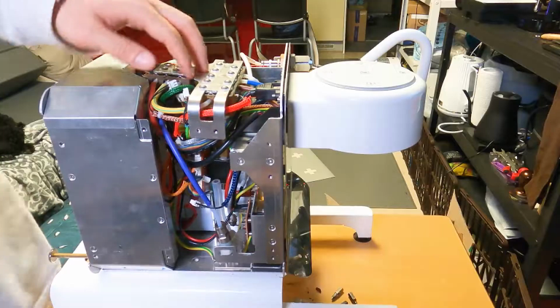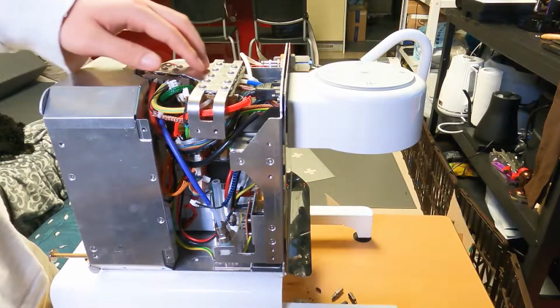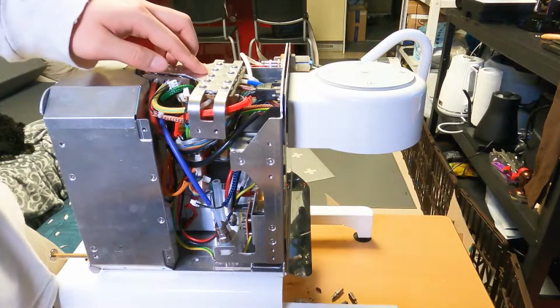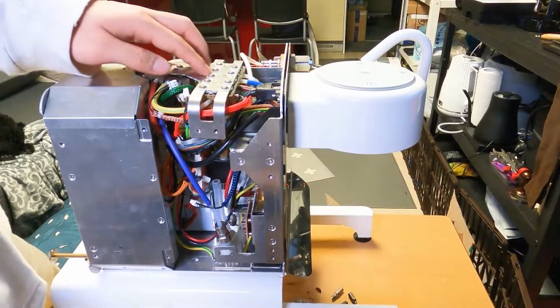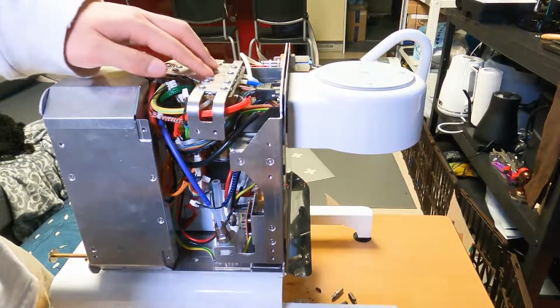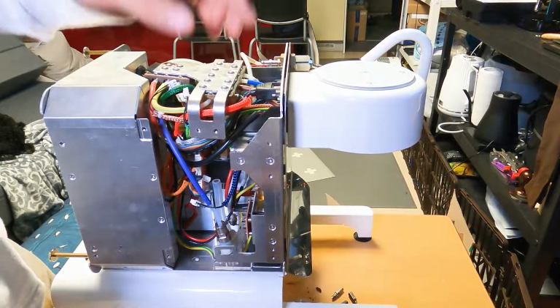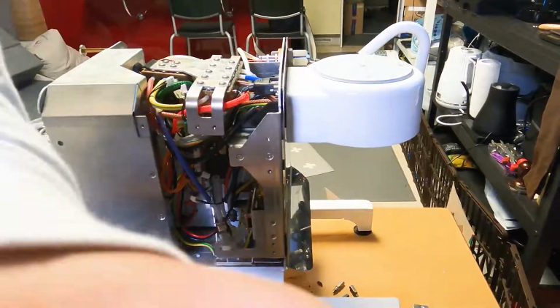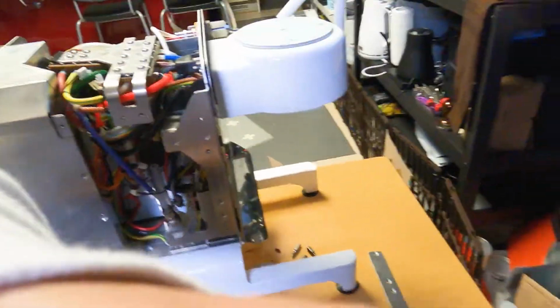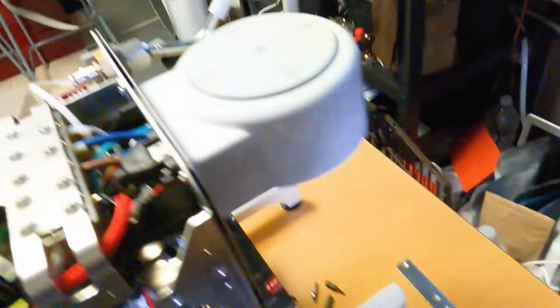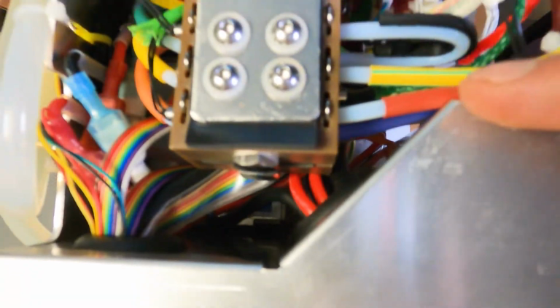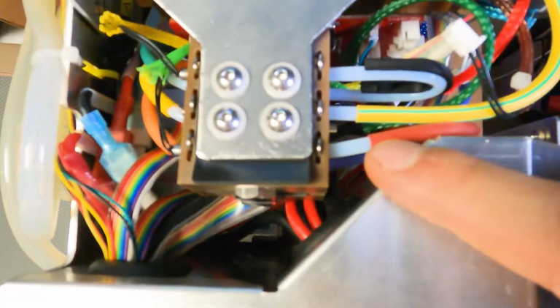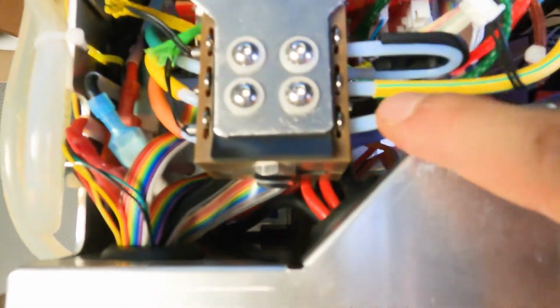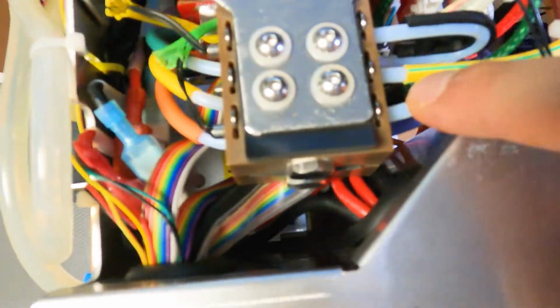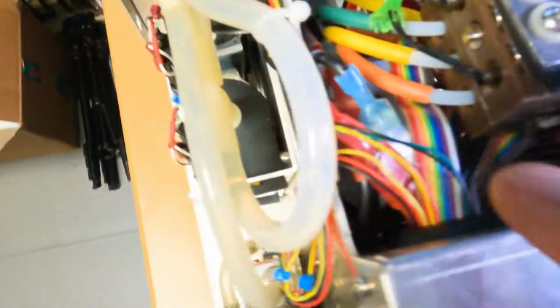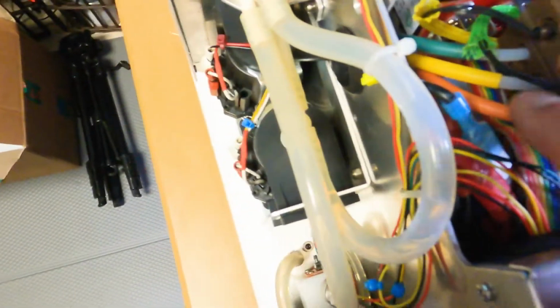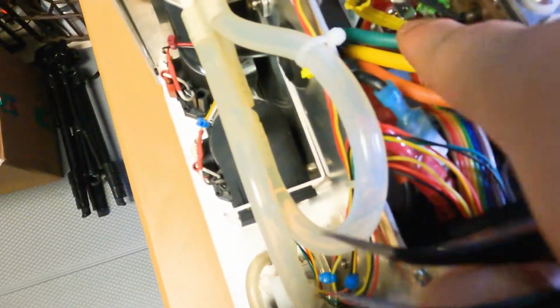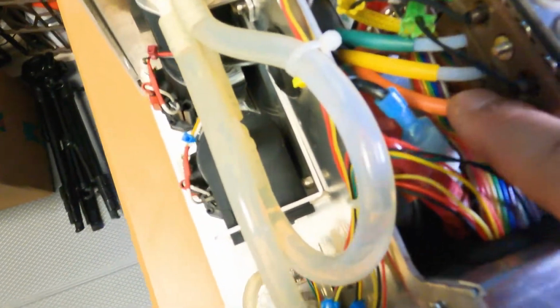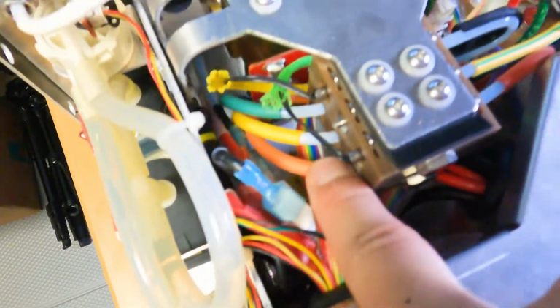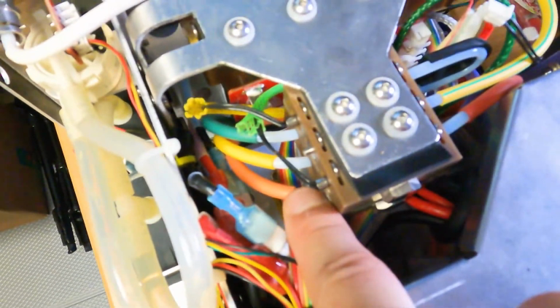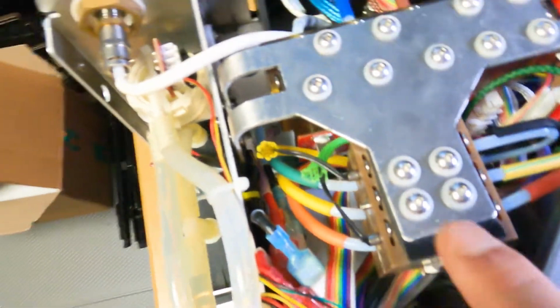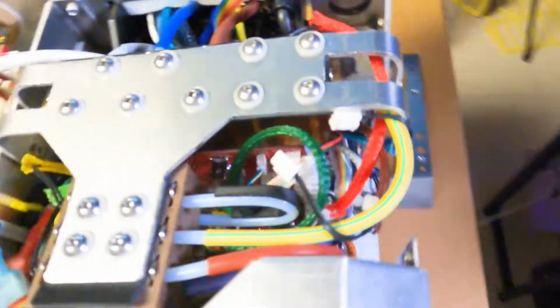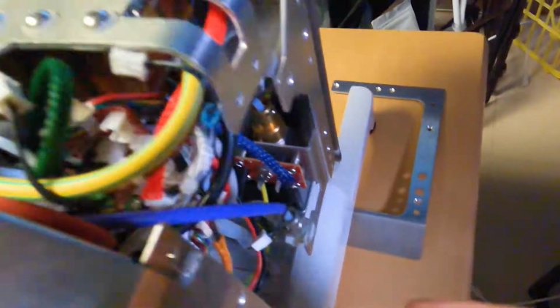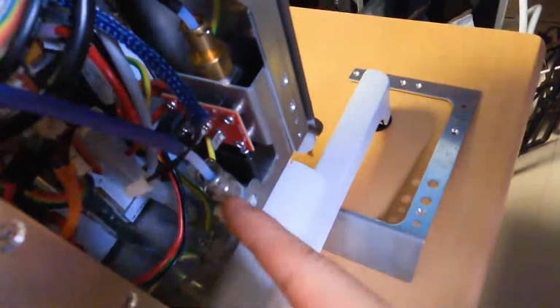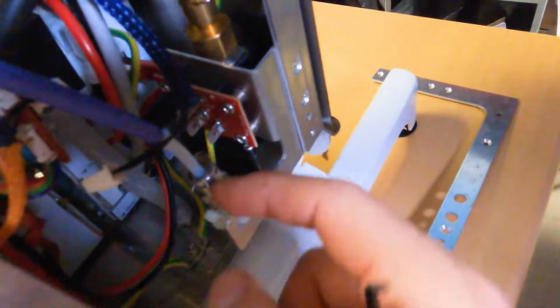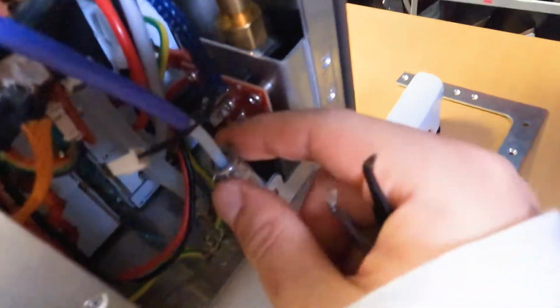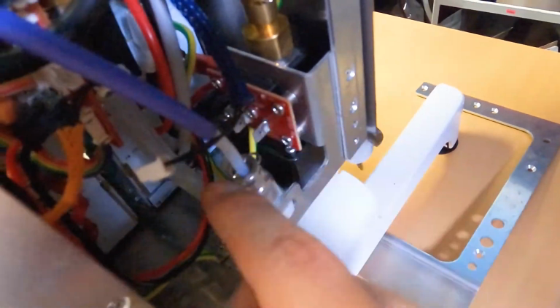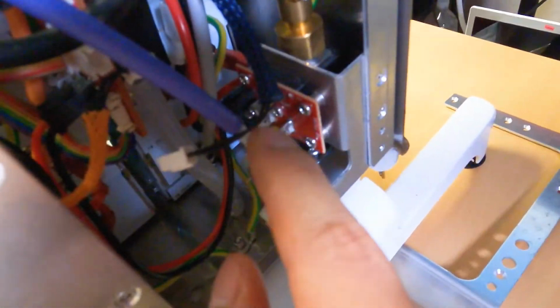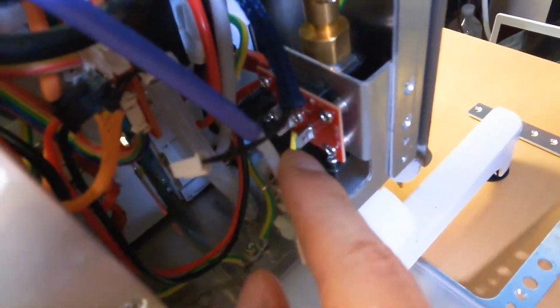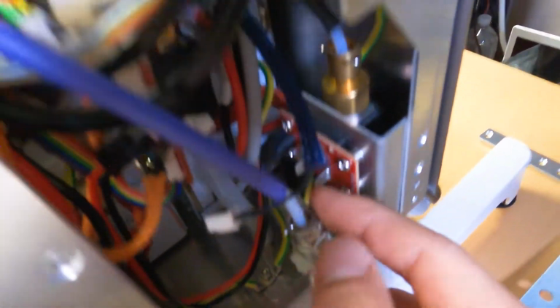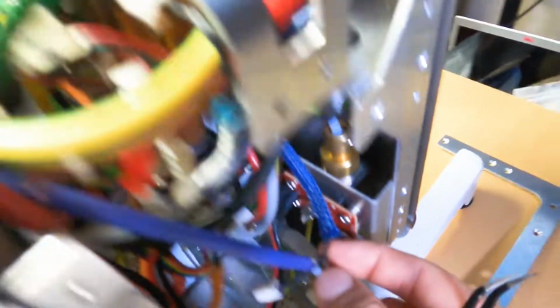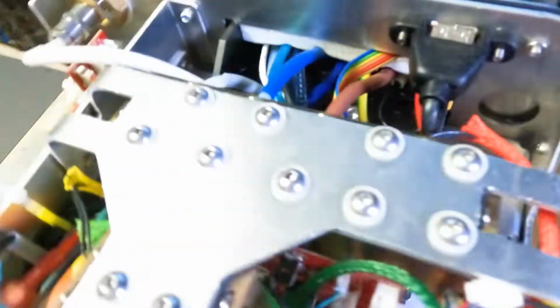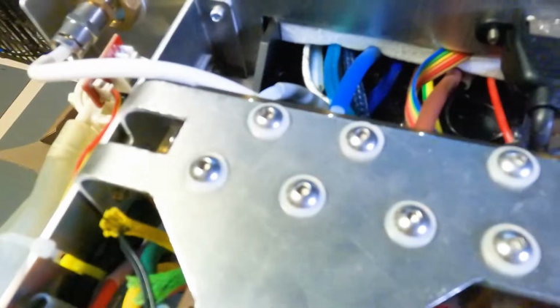Now you need to take the tubes out. There are four tubes here, and if you go down there is a purple one as well. You need to take them all out.